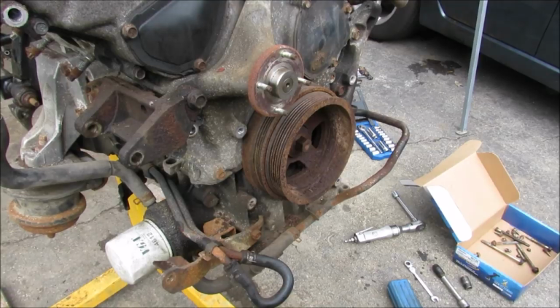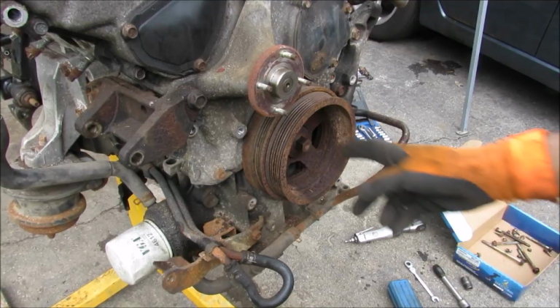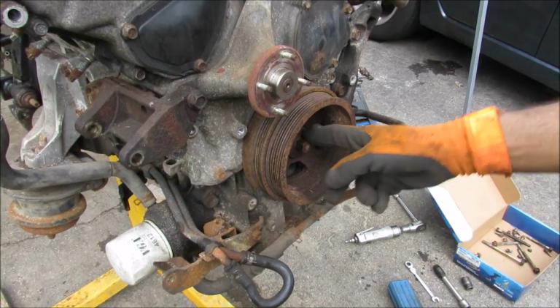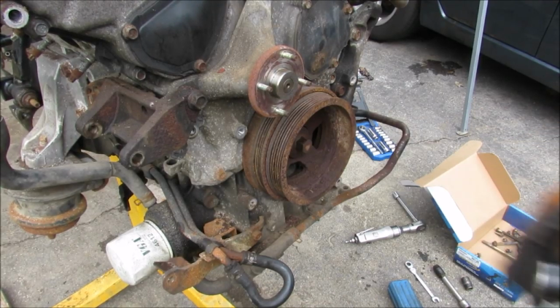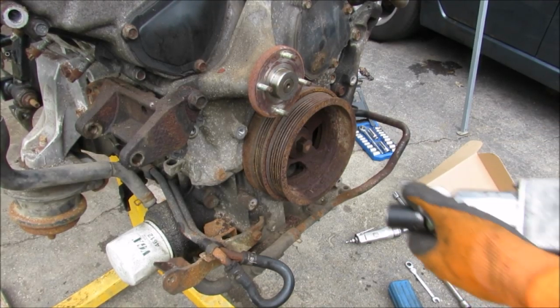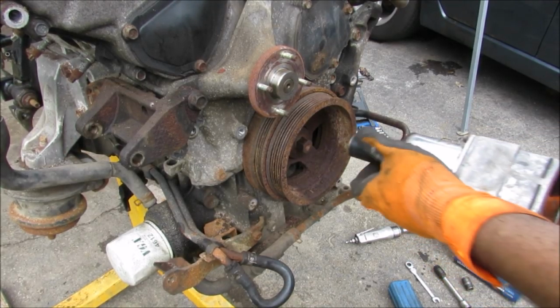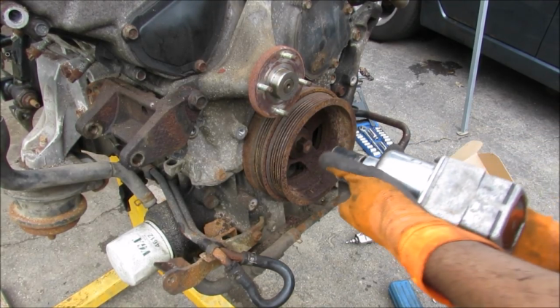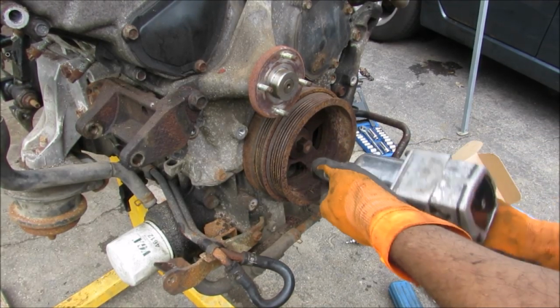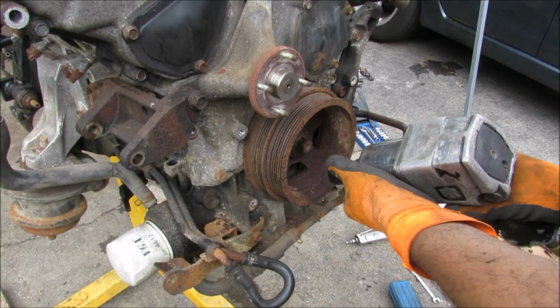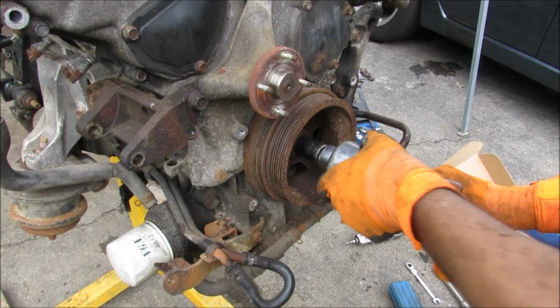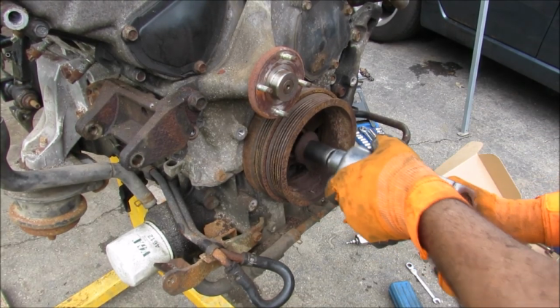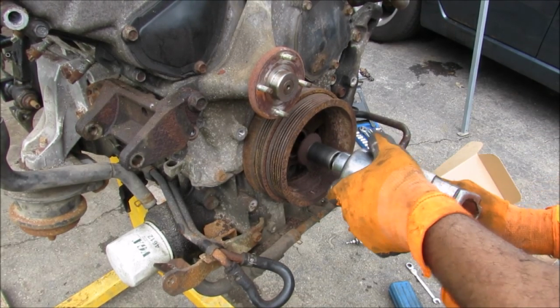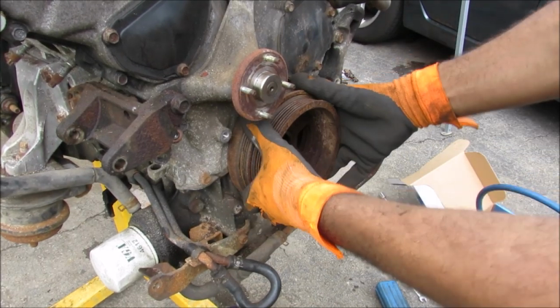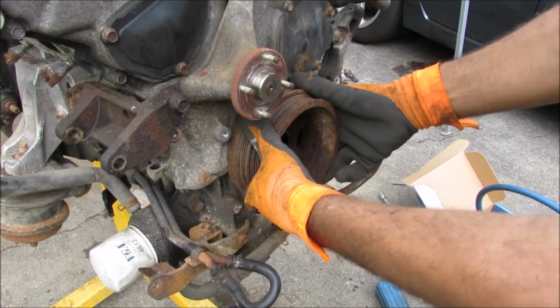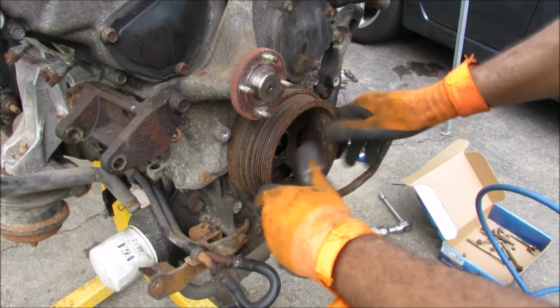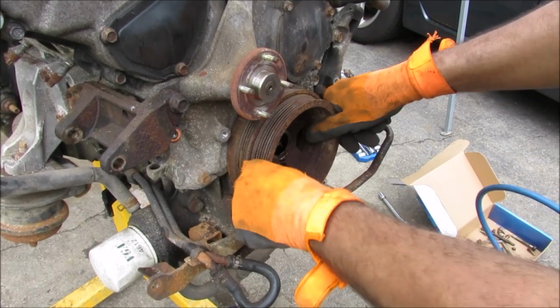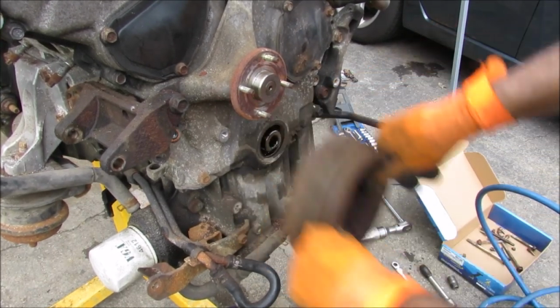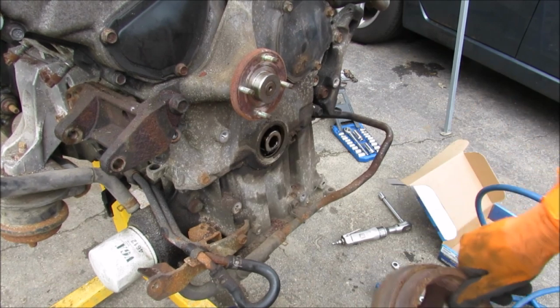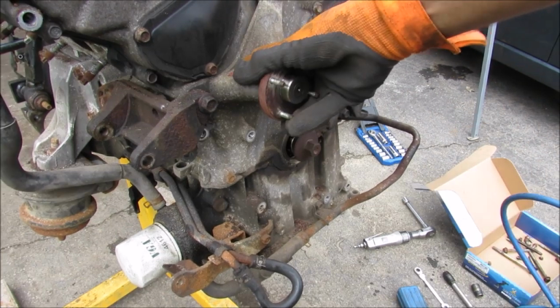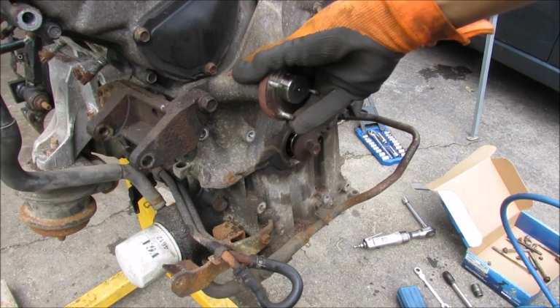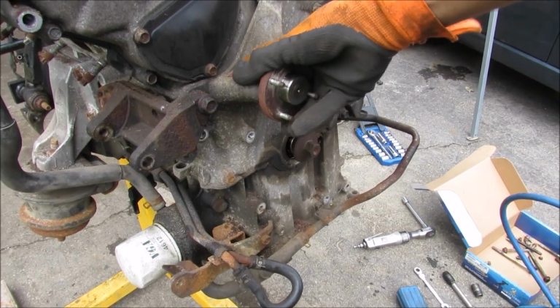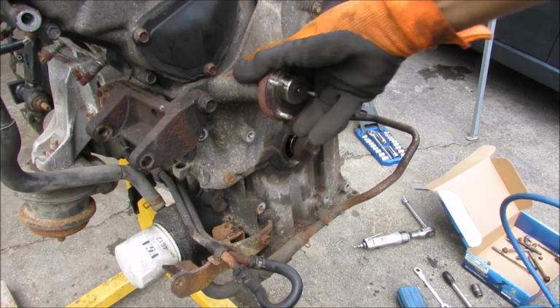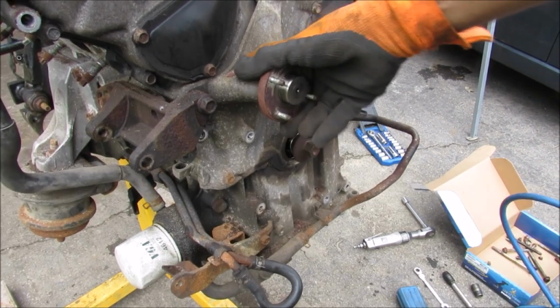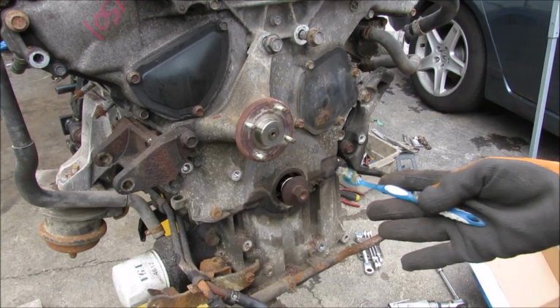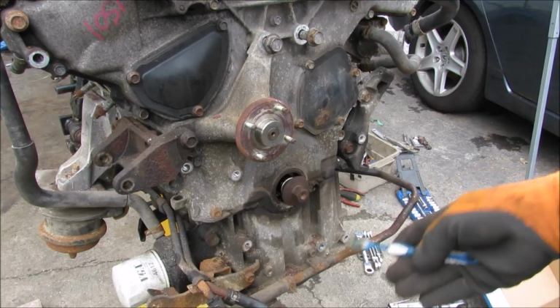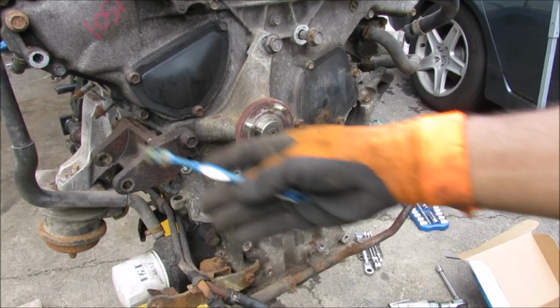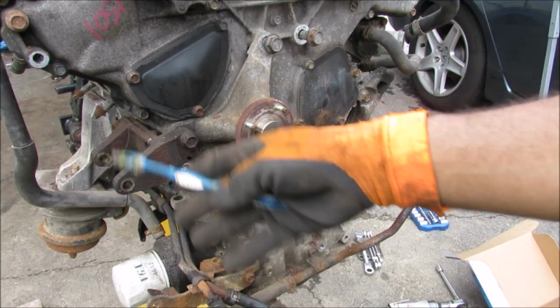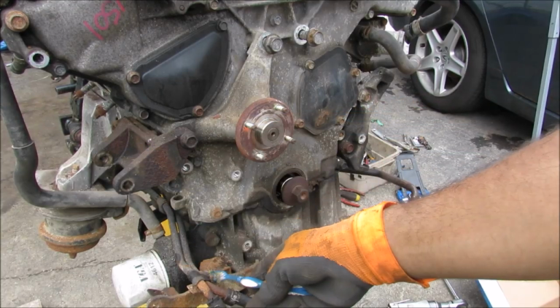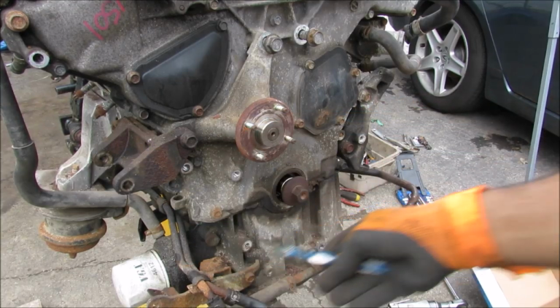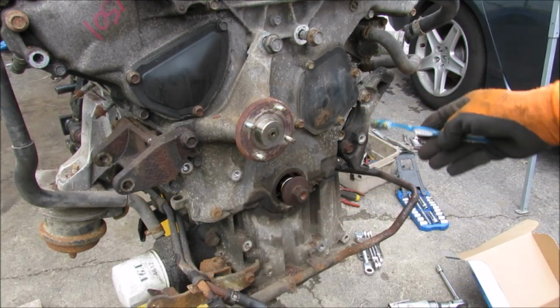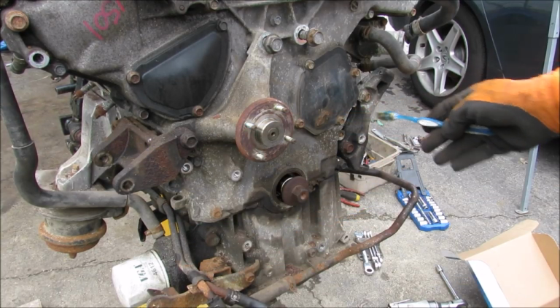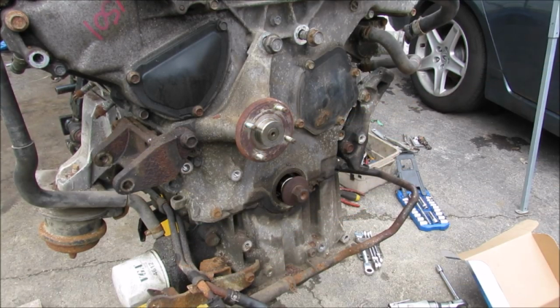Next up I'm going to remove this 19mm crank bolt. This thing is actually pretty loose and has got a lot of play. Next I'll go ahead and remove the brackets for all of these accessories.